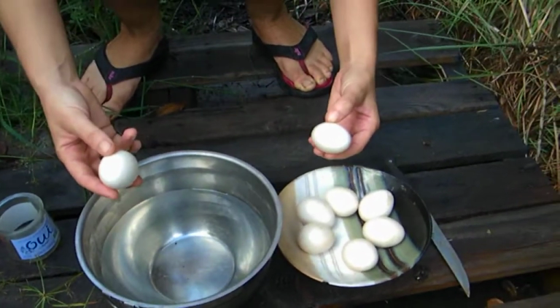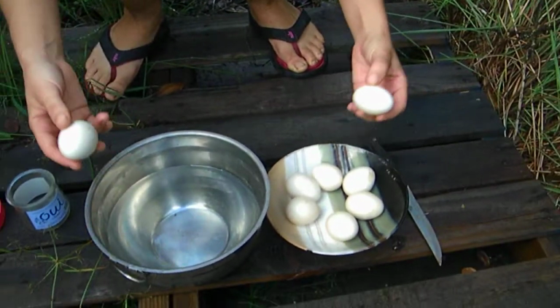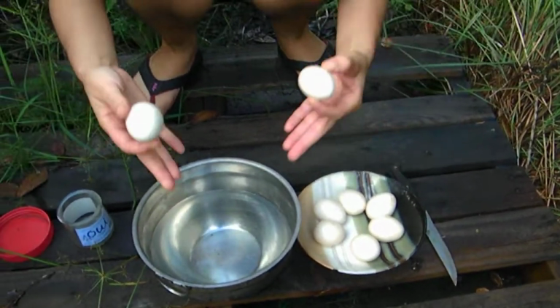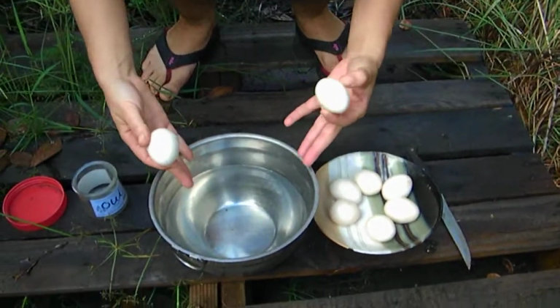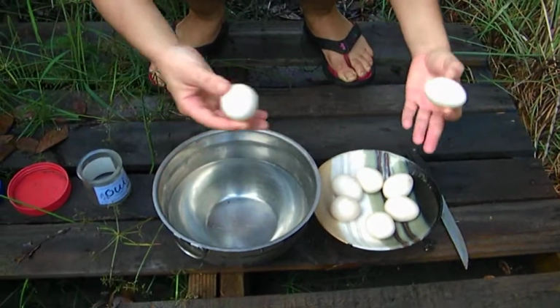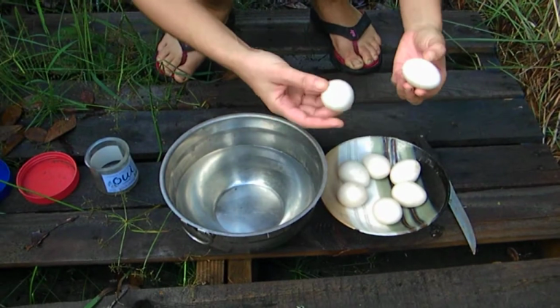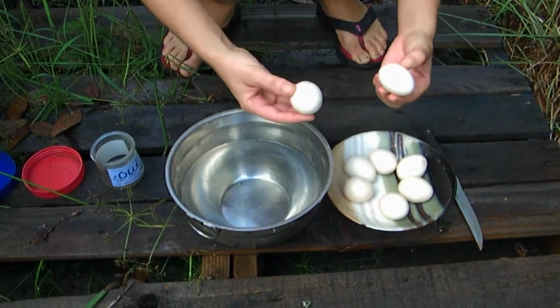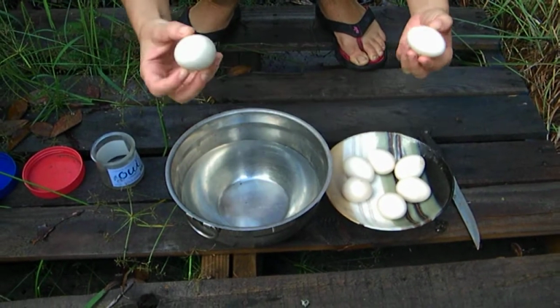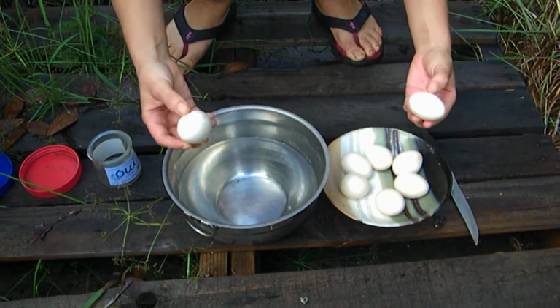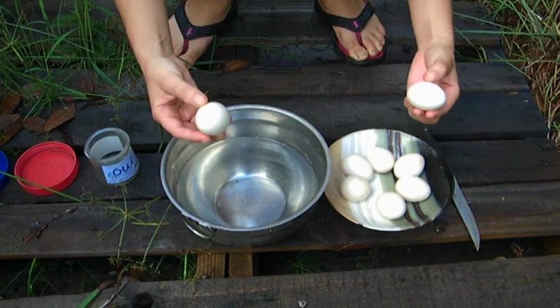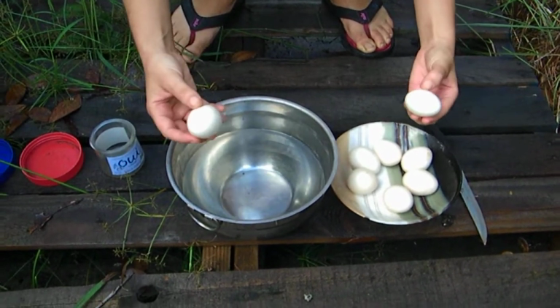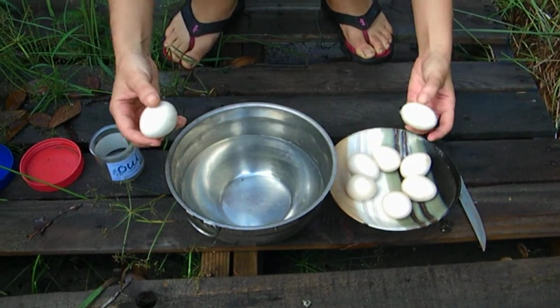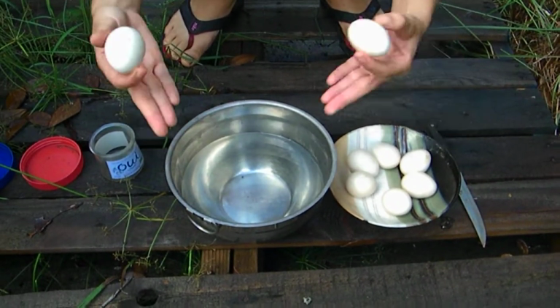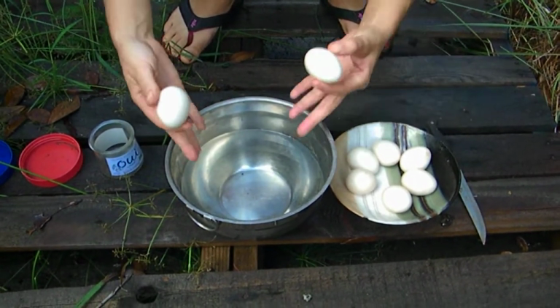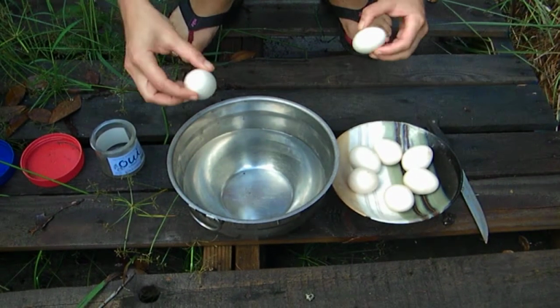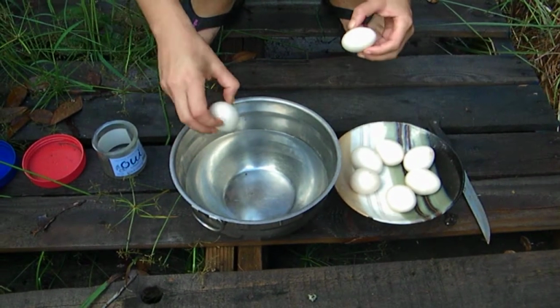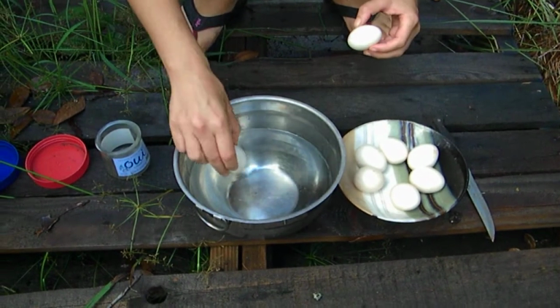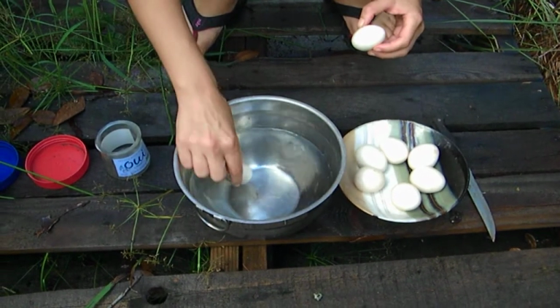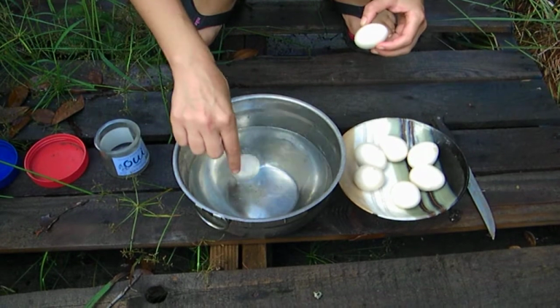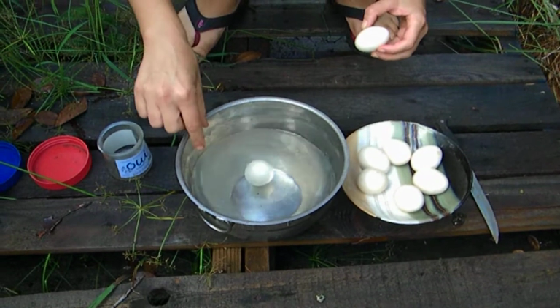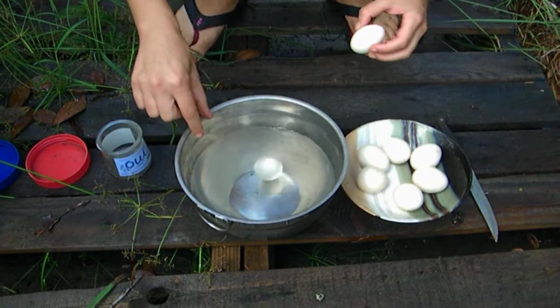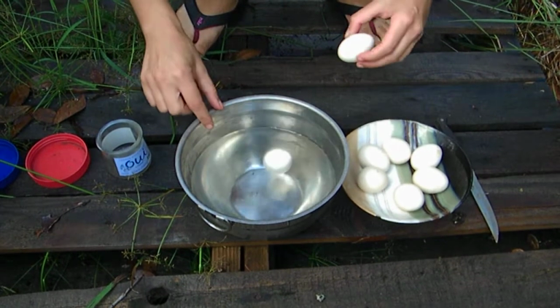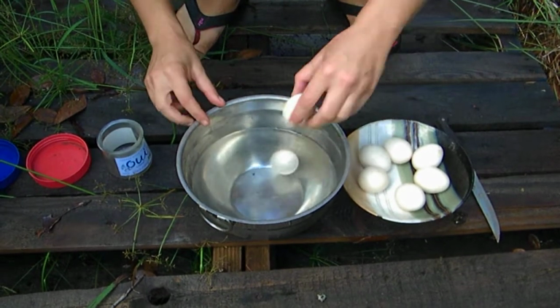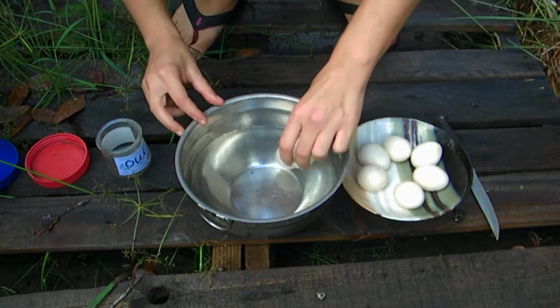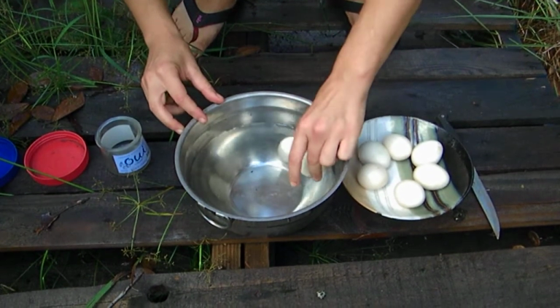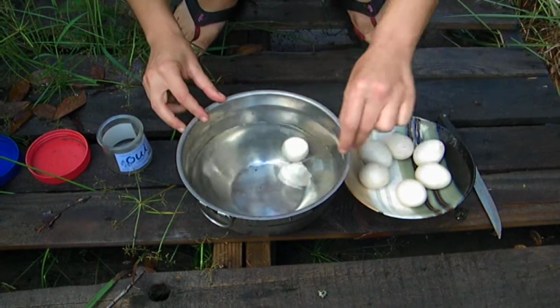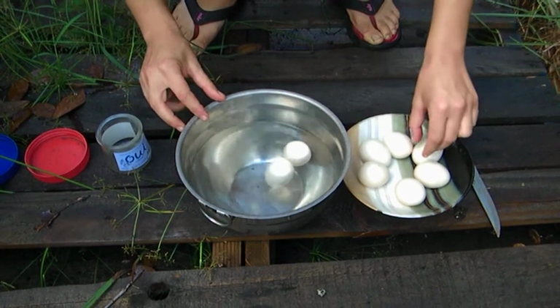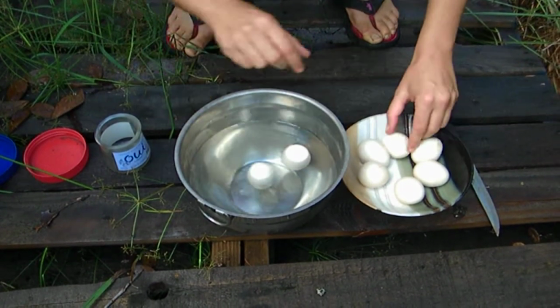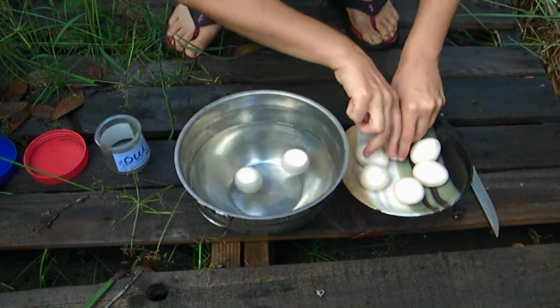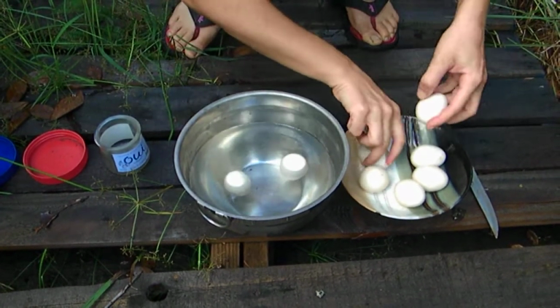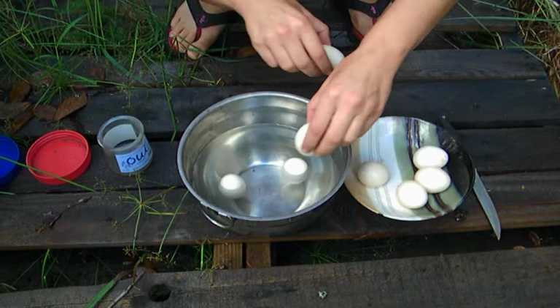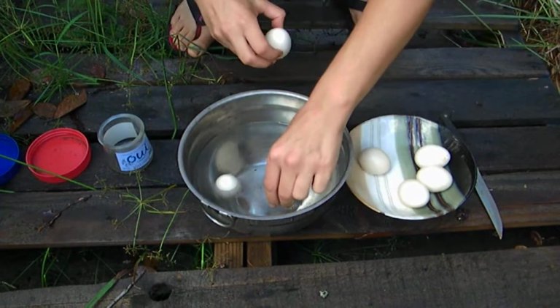I read that you can tell if eggs are still good by putting them in some cold water. If they float, then they're bad. So please enjoy.